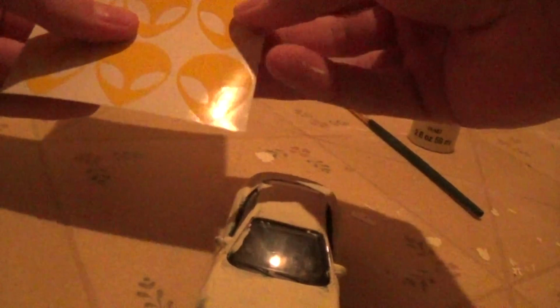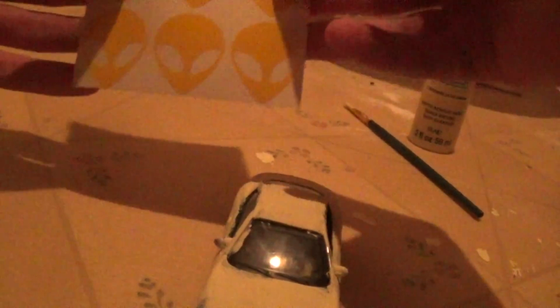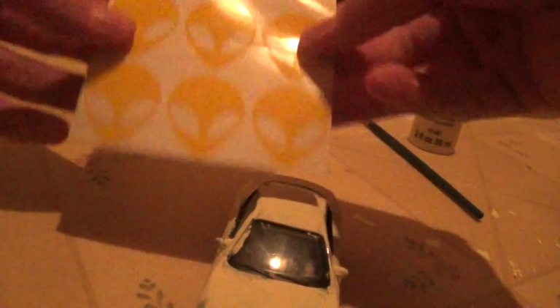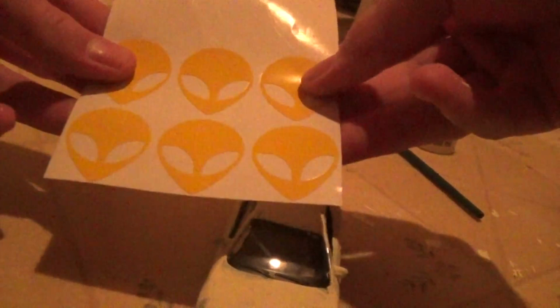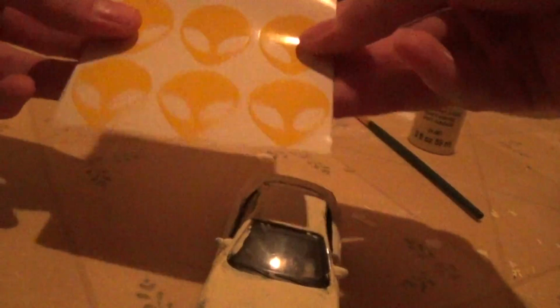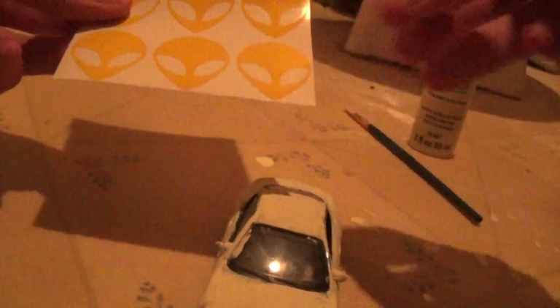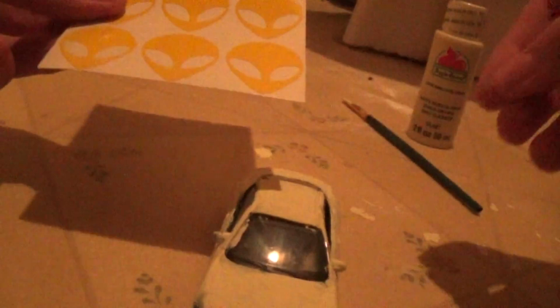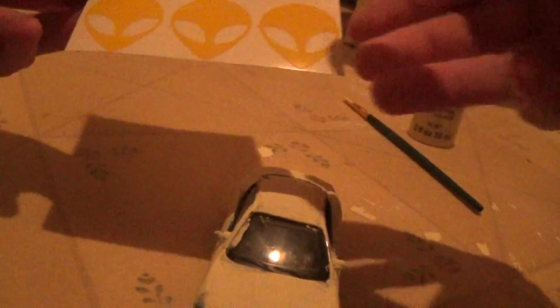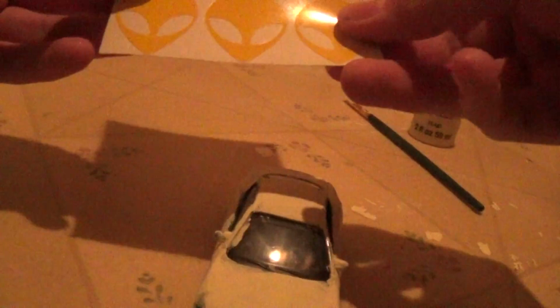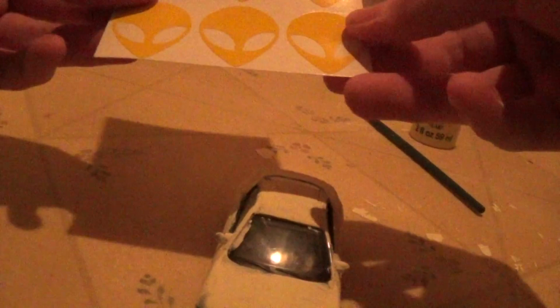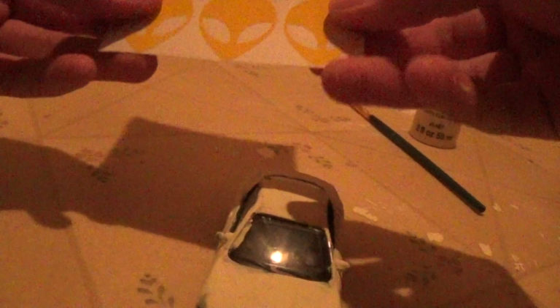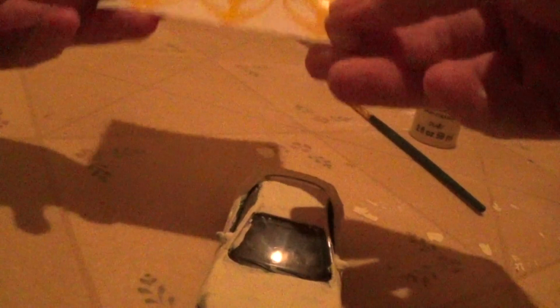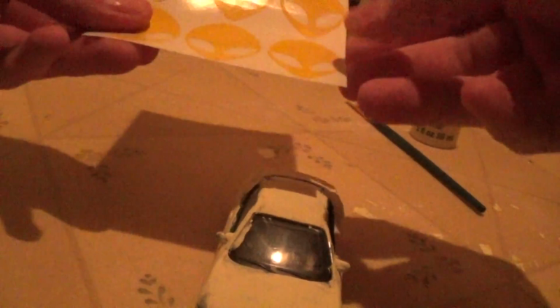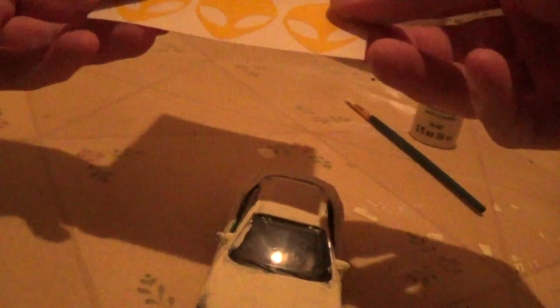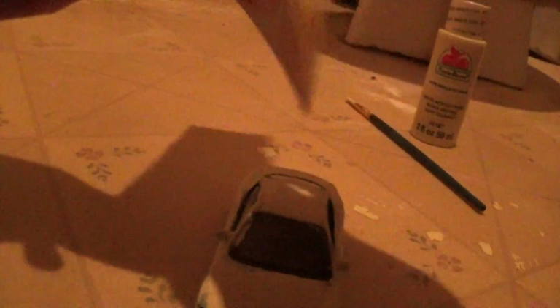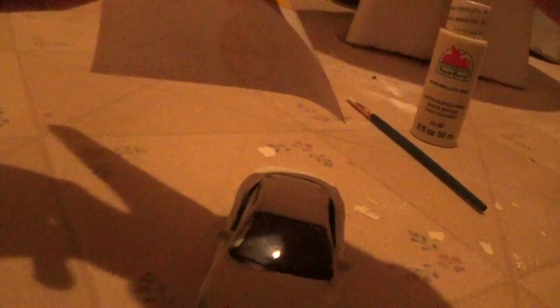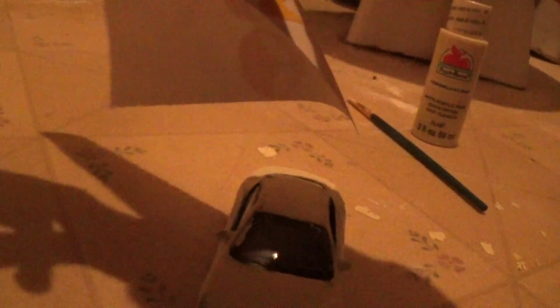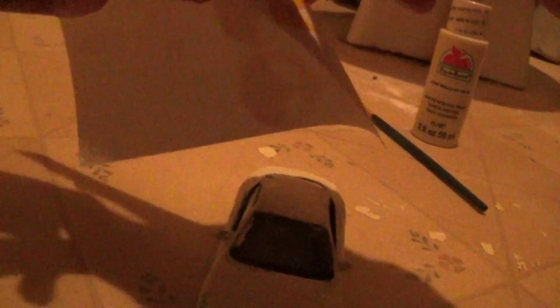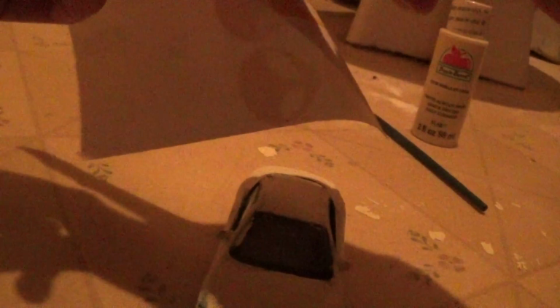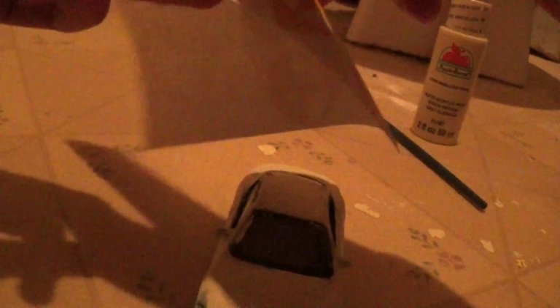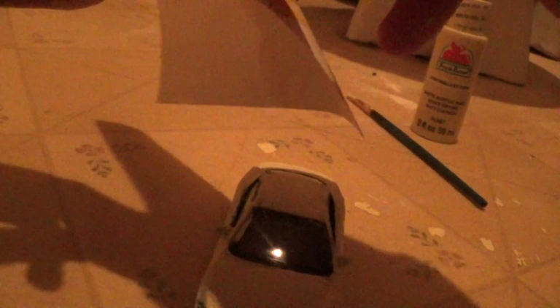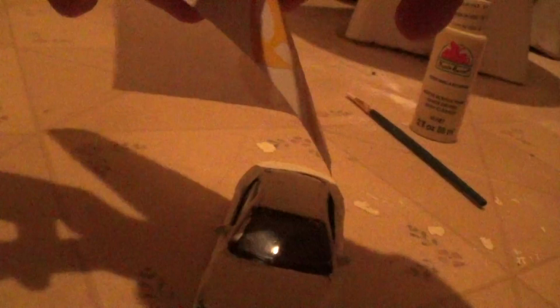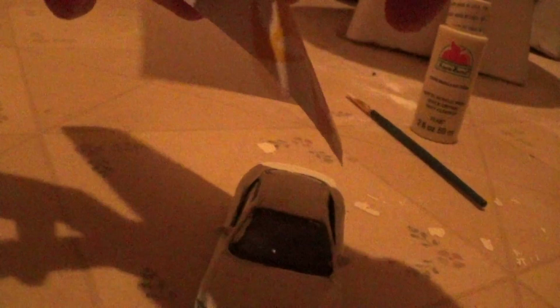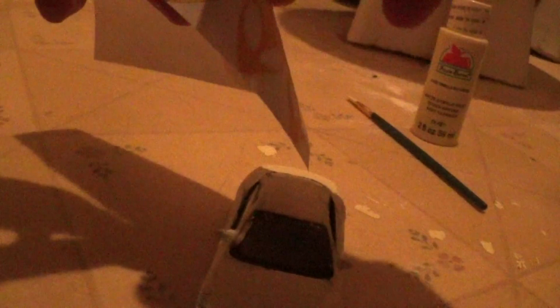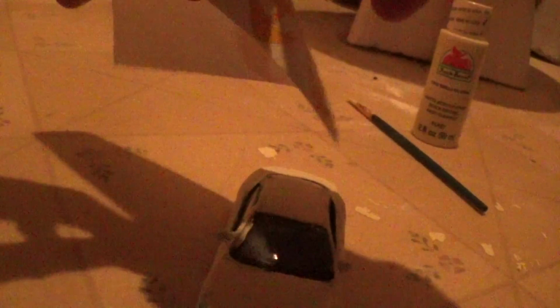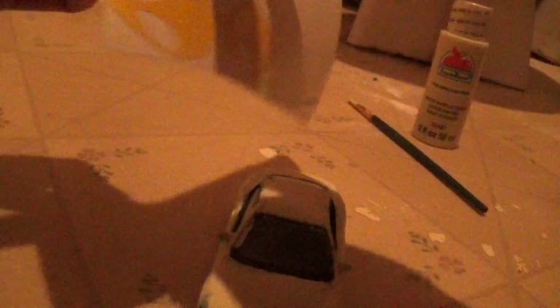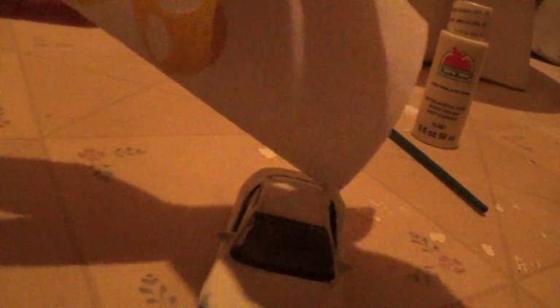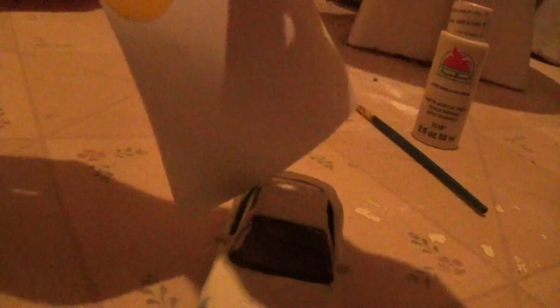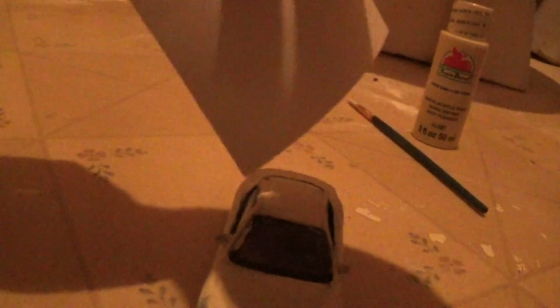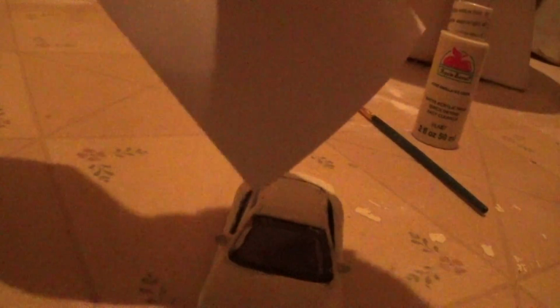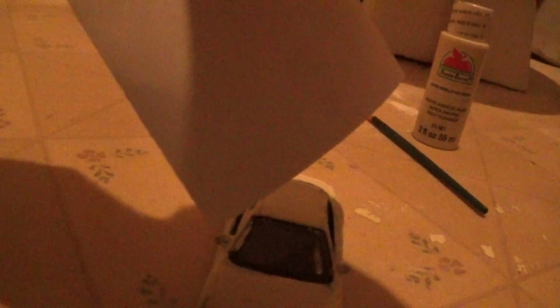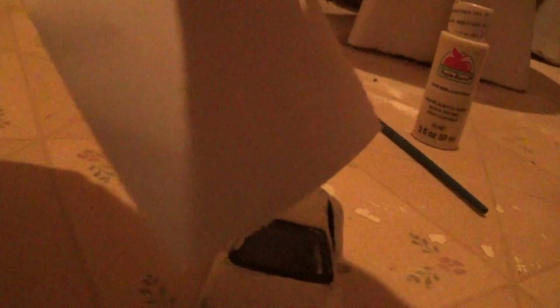Yeah, these are planner stickers — not planner folders, I meant to say planner stickers. You can get these on Etsy — it's a buying website, just so you guys know.